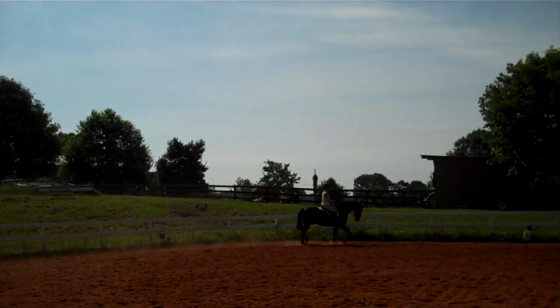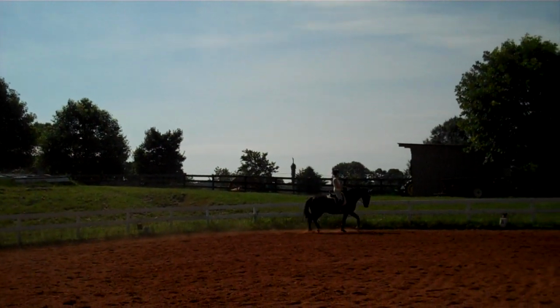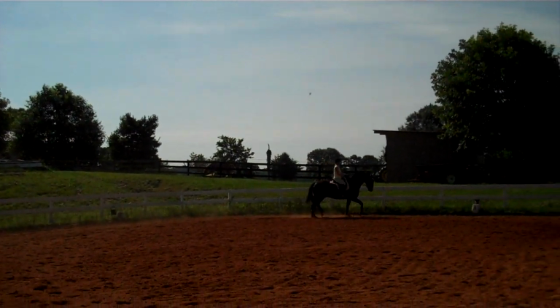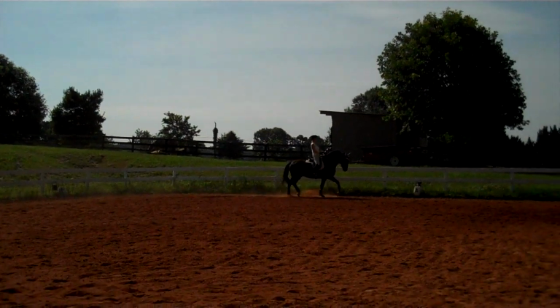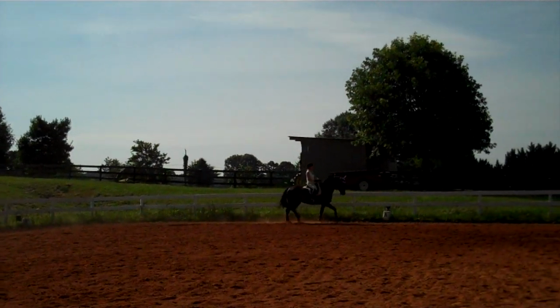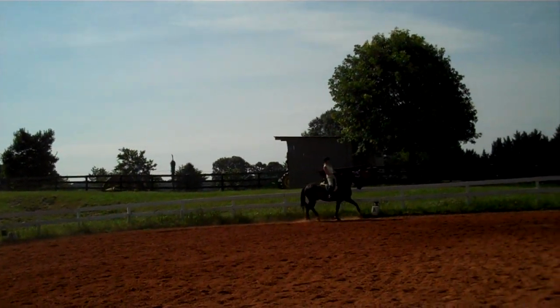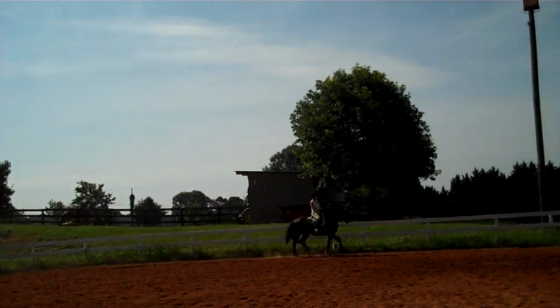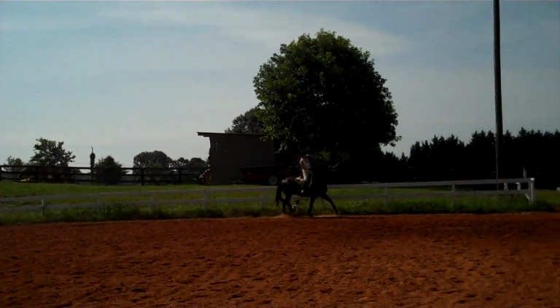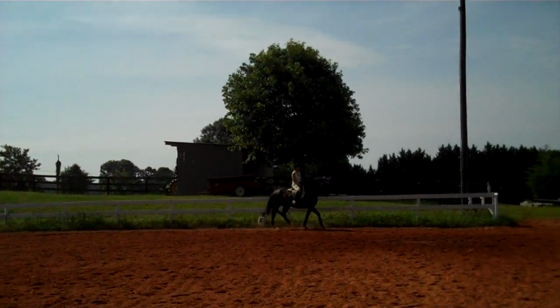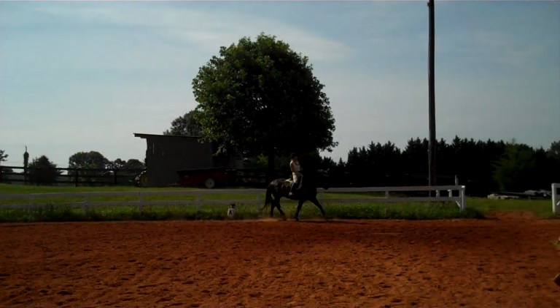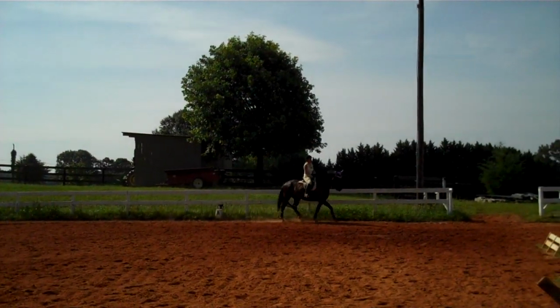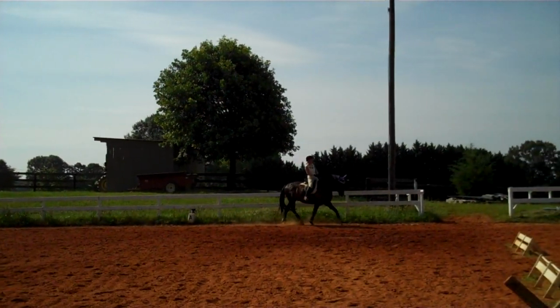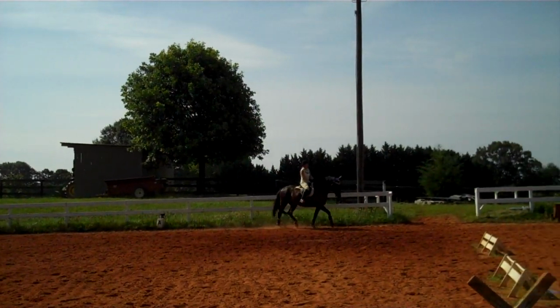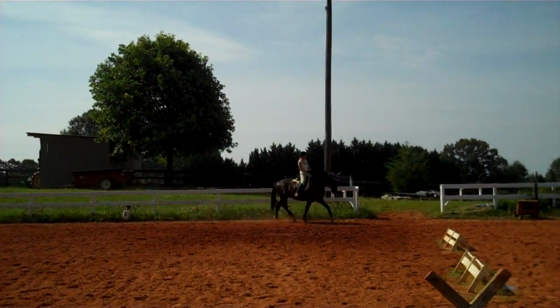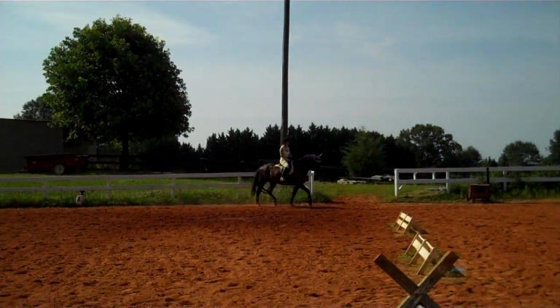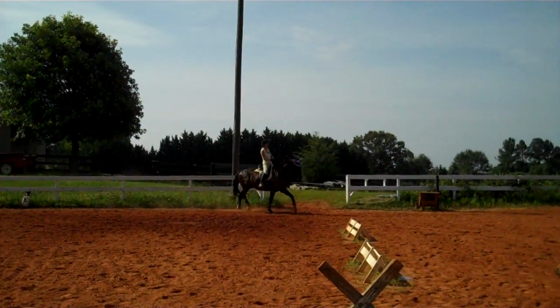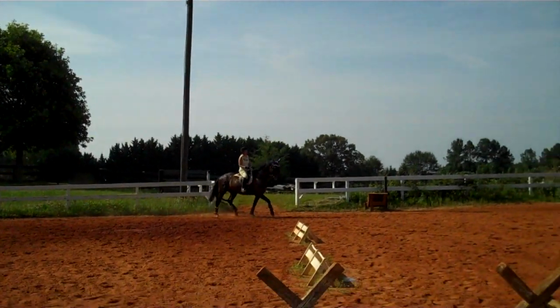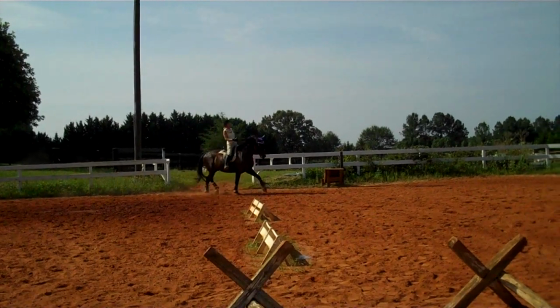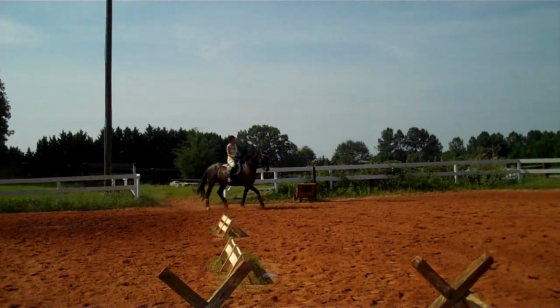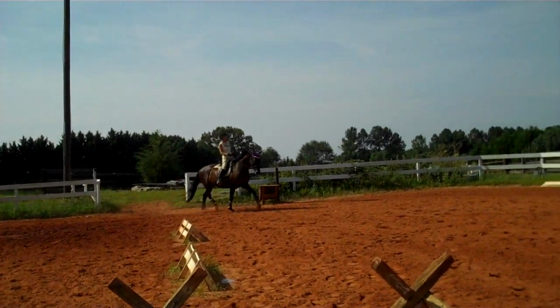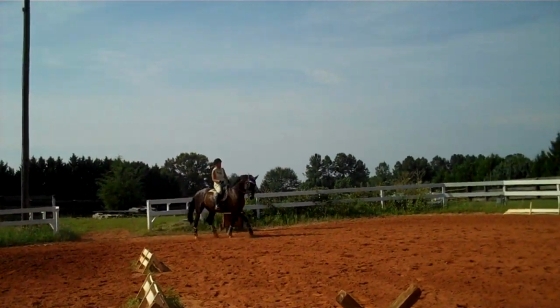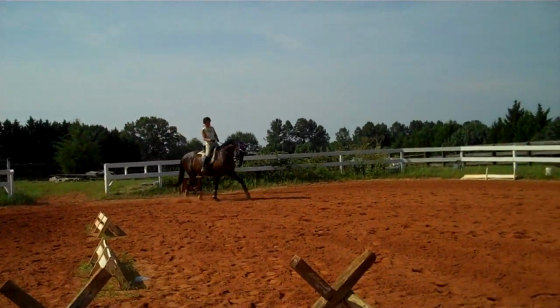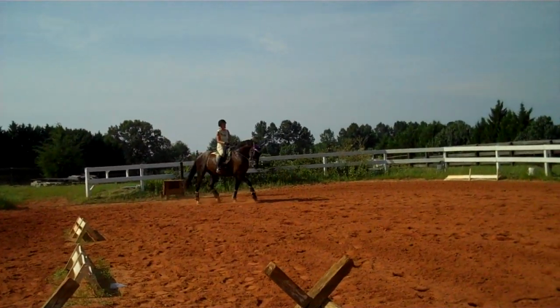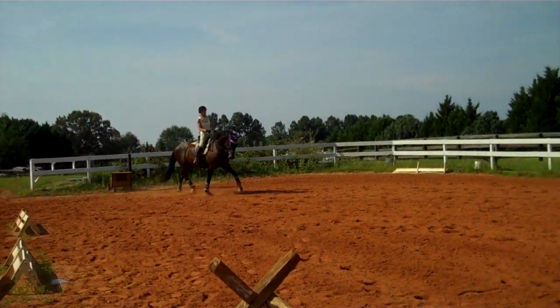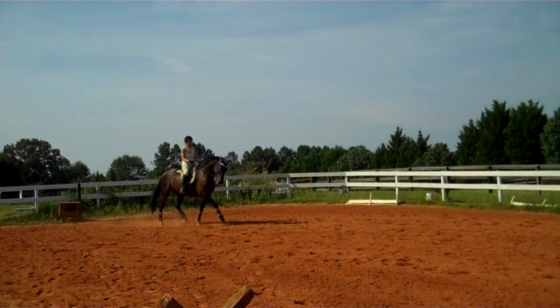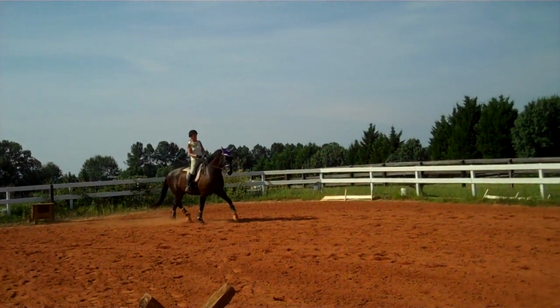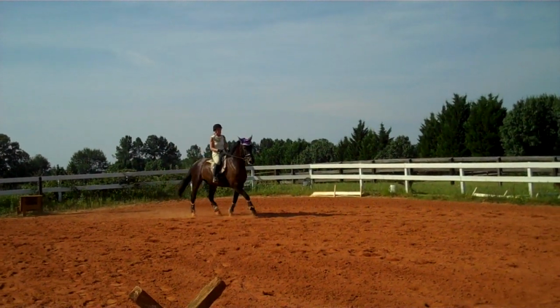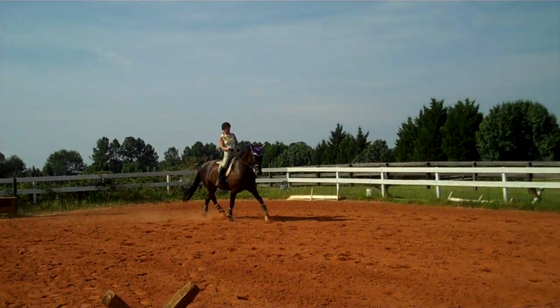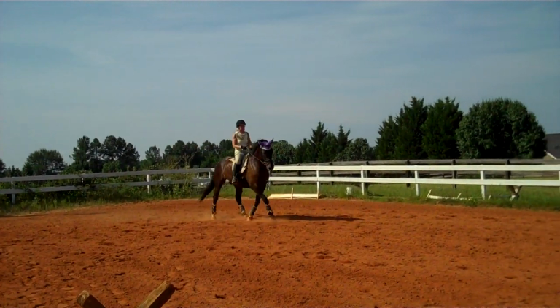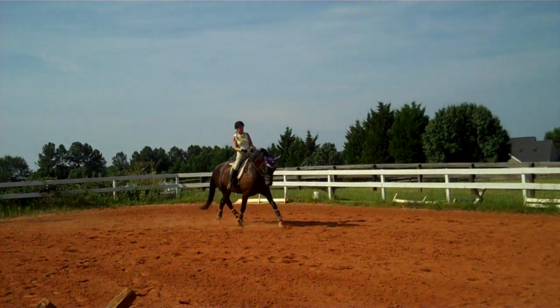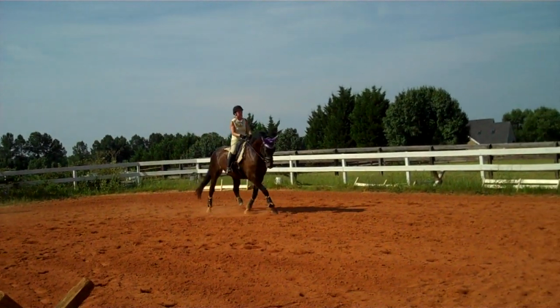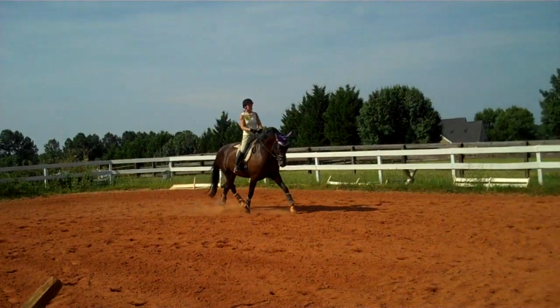And that's where he loses it. You felt it, didn't you? Good. Talk to him. That's it. Make sure he's on the reins.